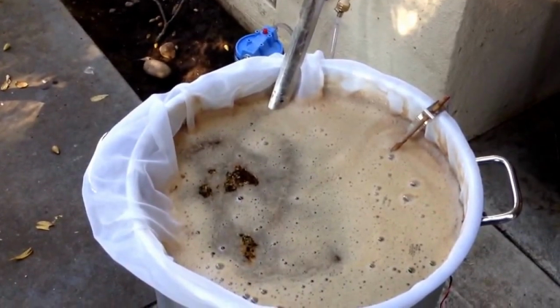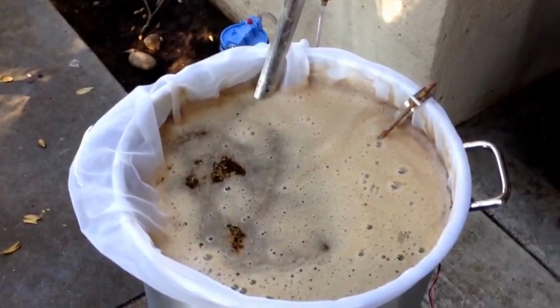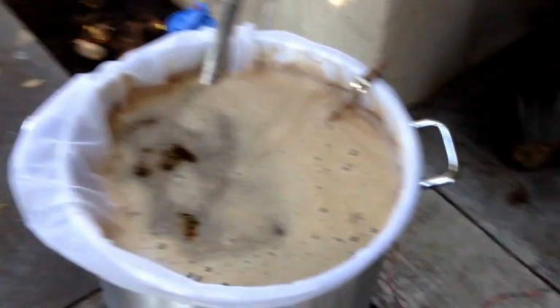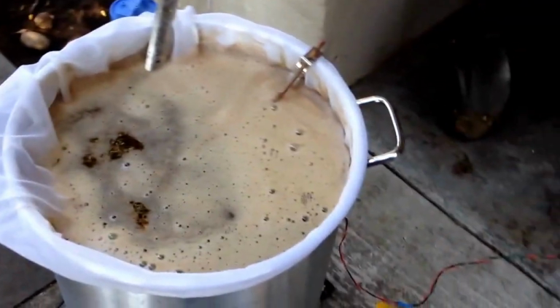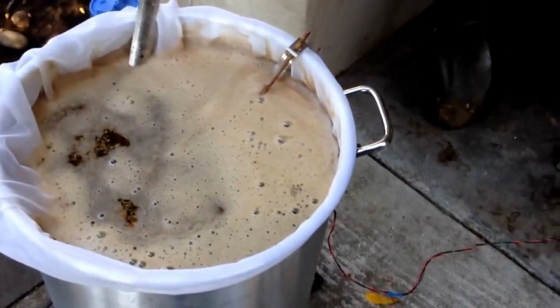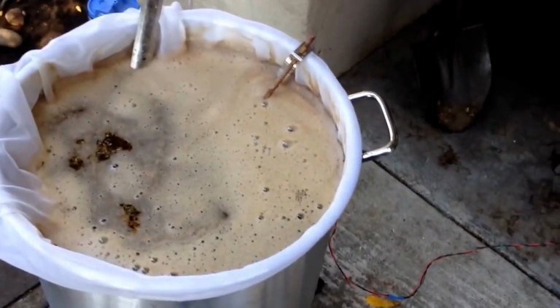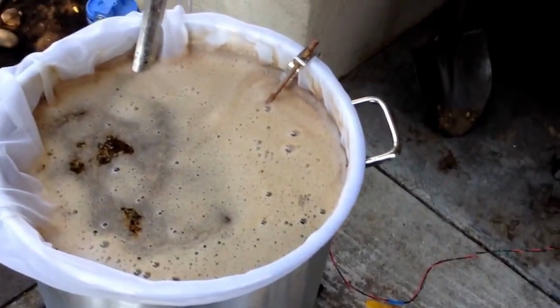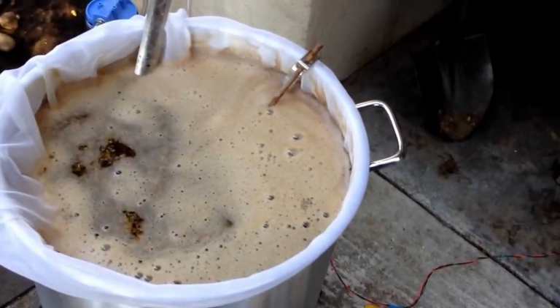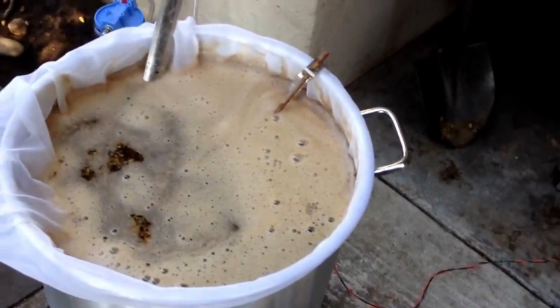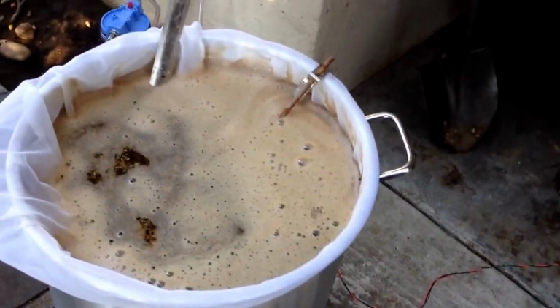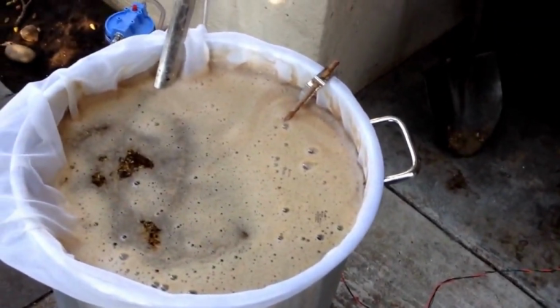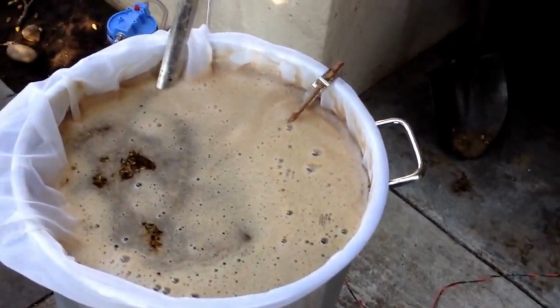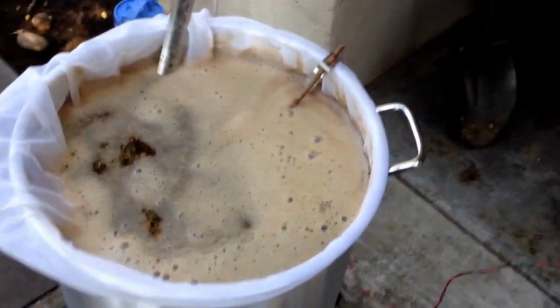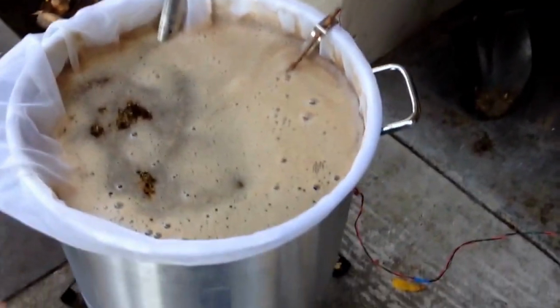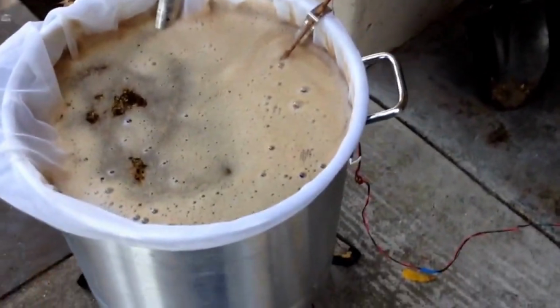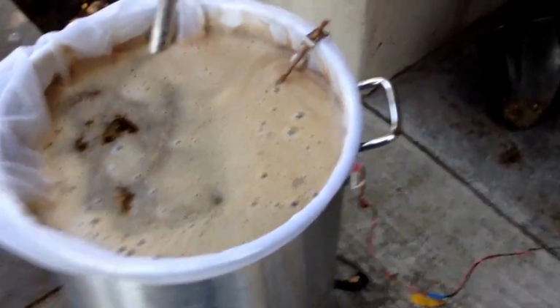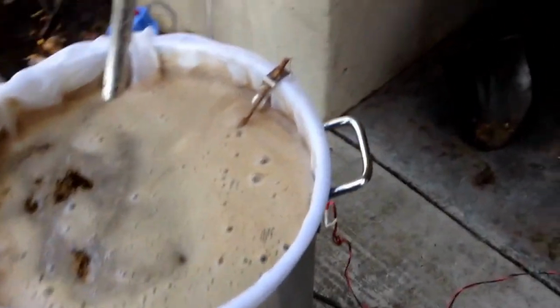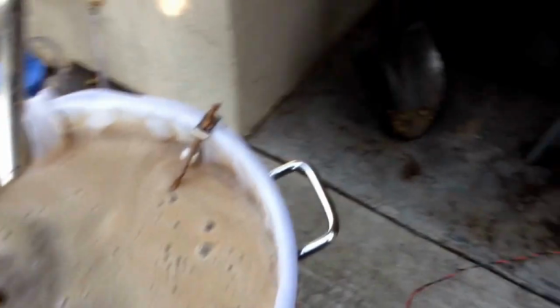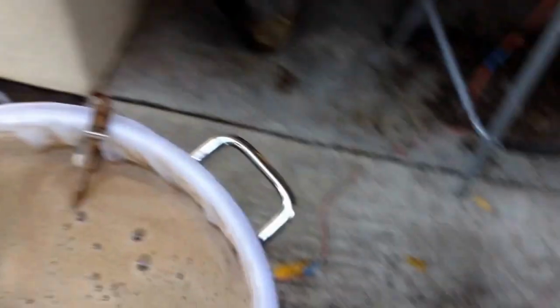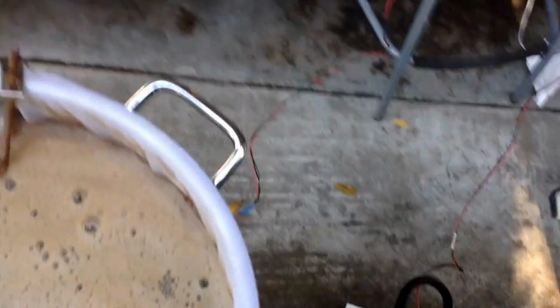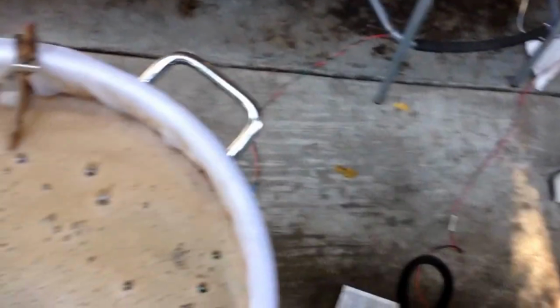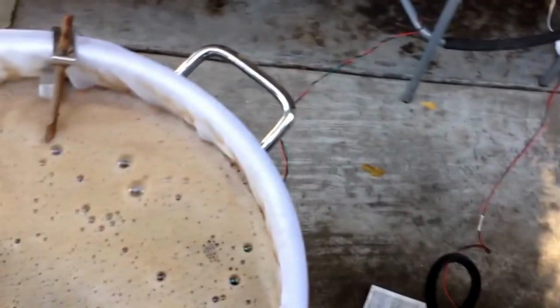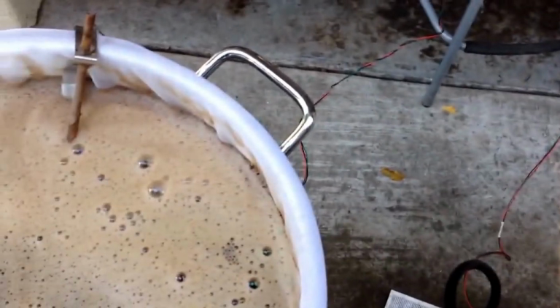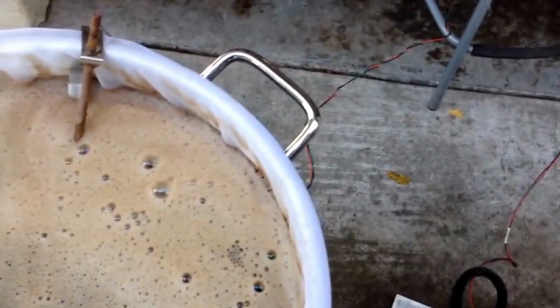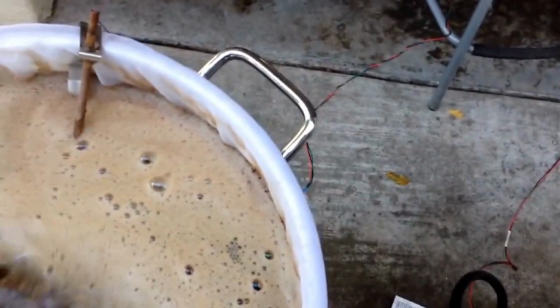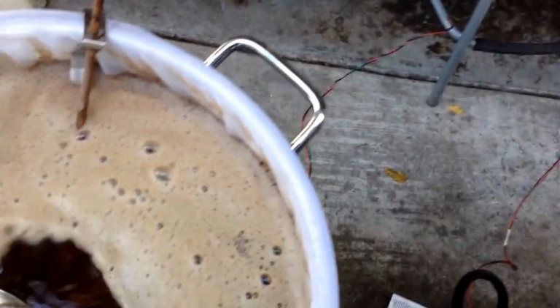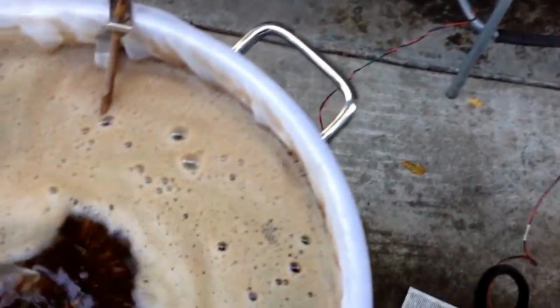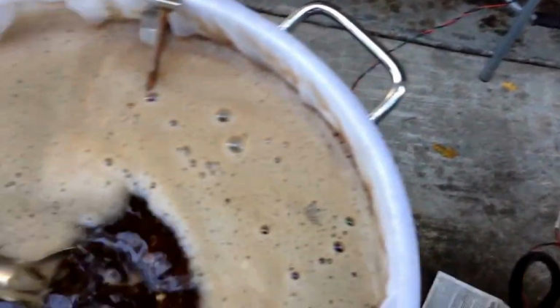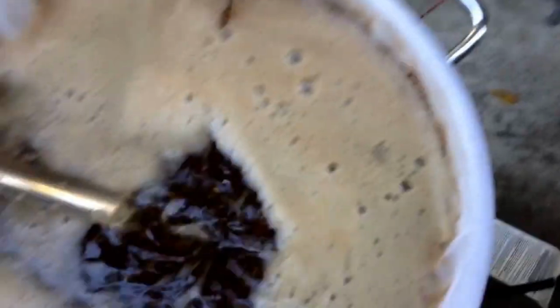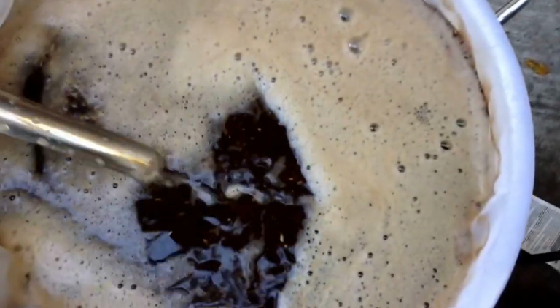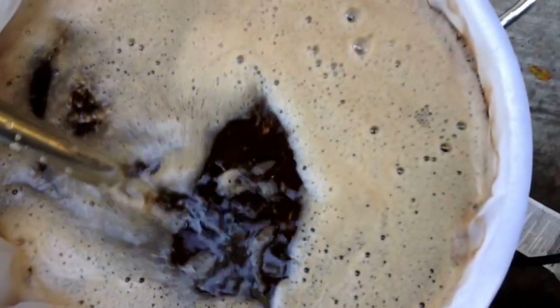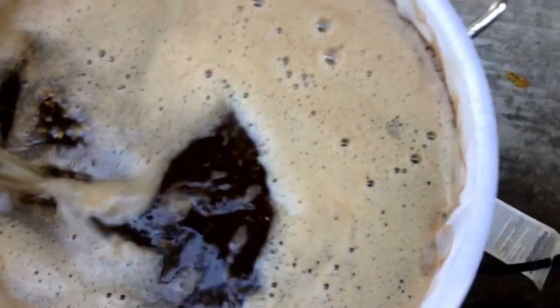So what we've got going on here is I've got a brew-in-the-bag mash going on in my 10-gallon brew kettle. It's a porter if anybody cares — so a nice dark porter.